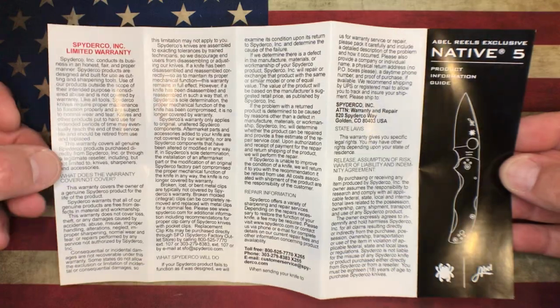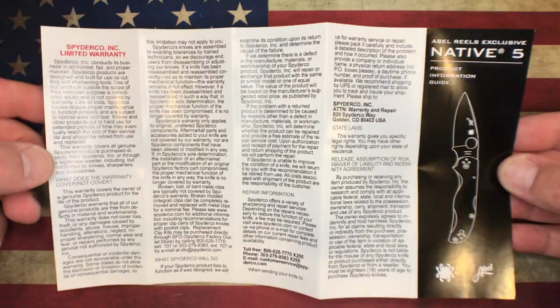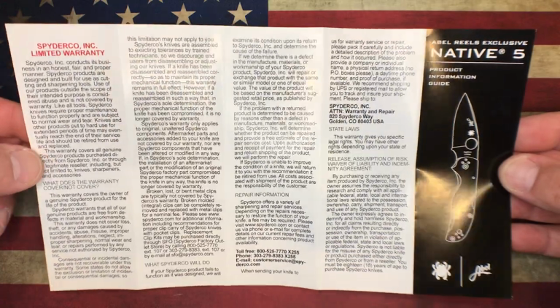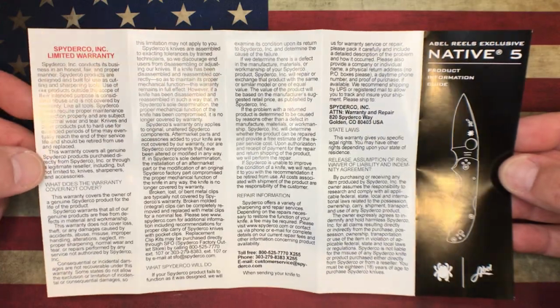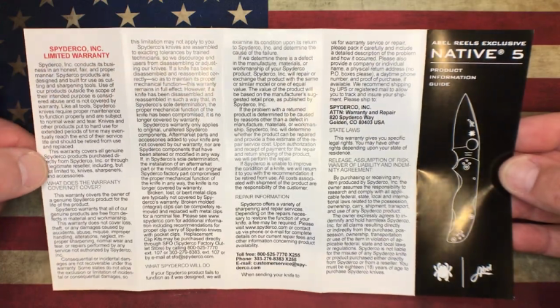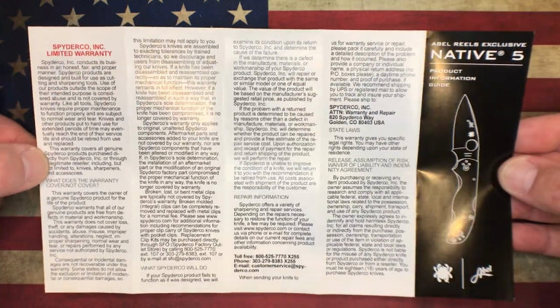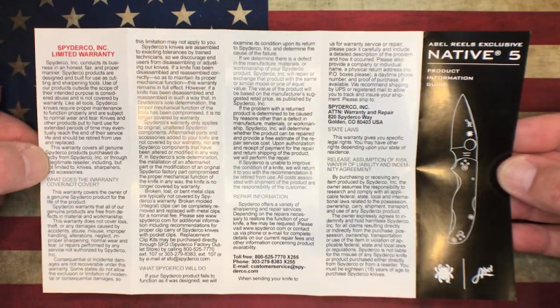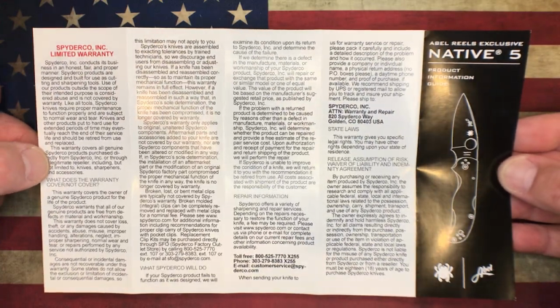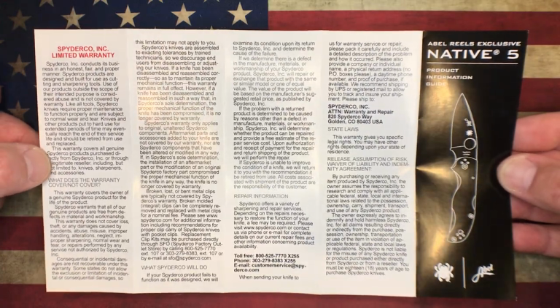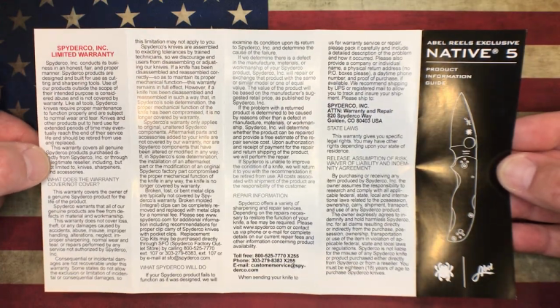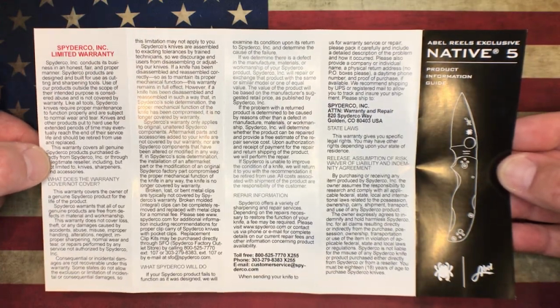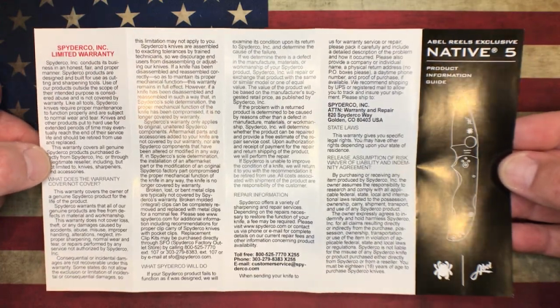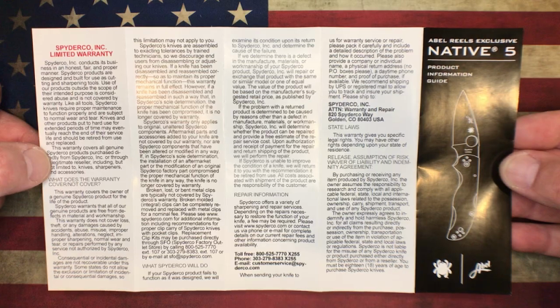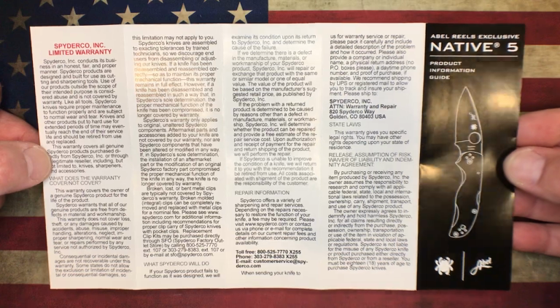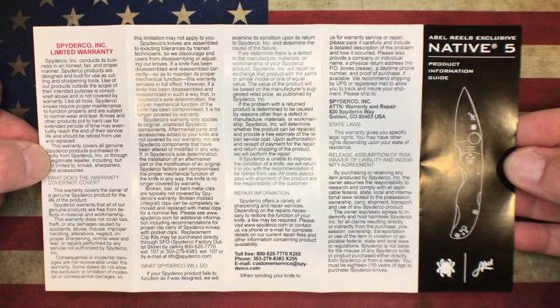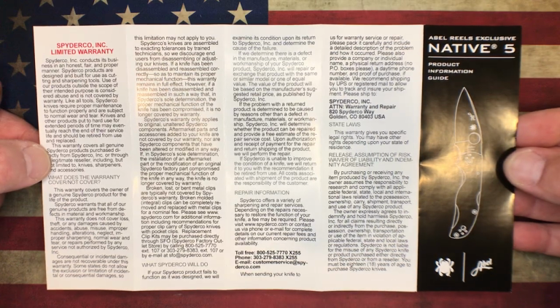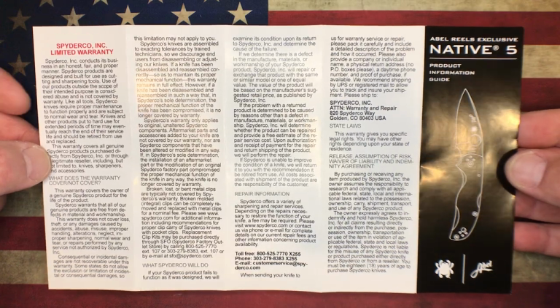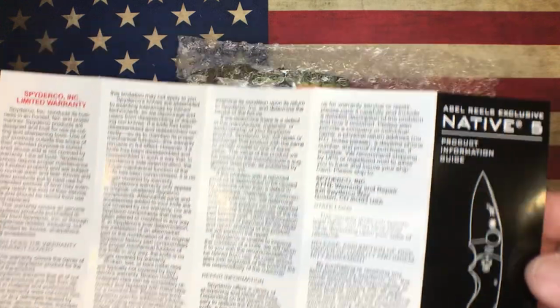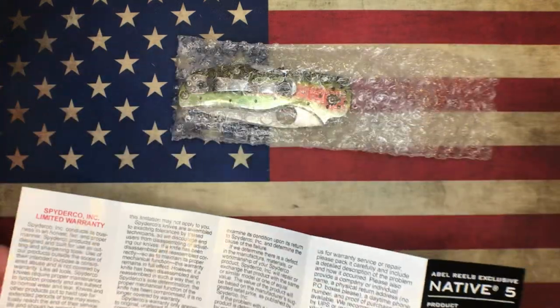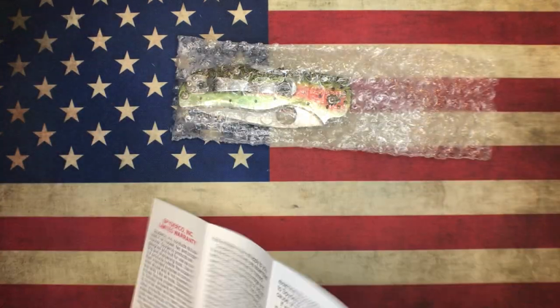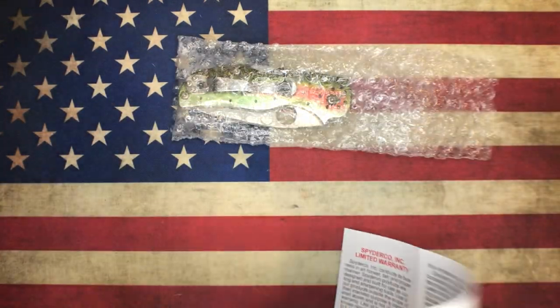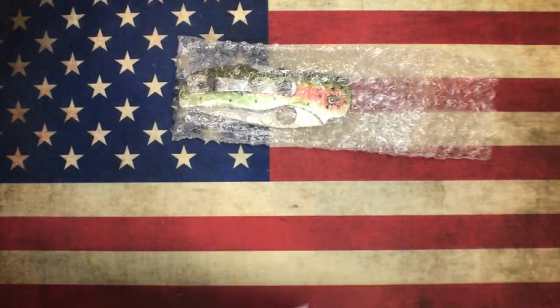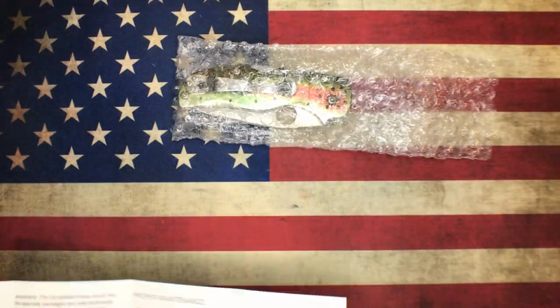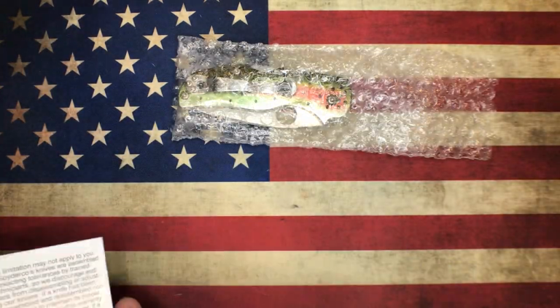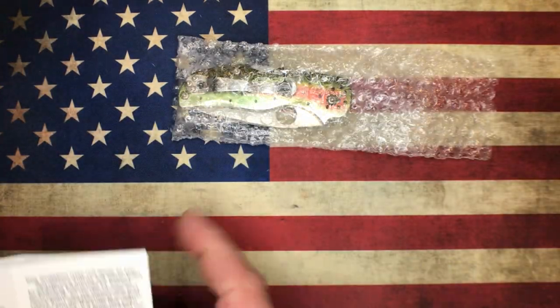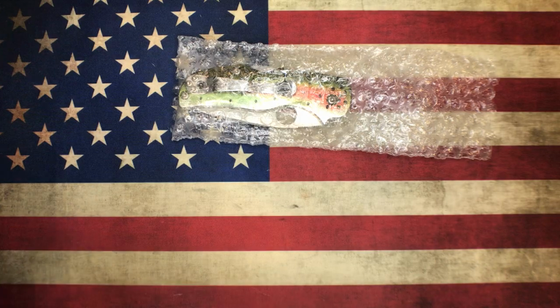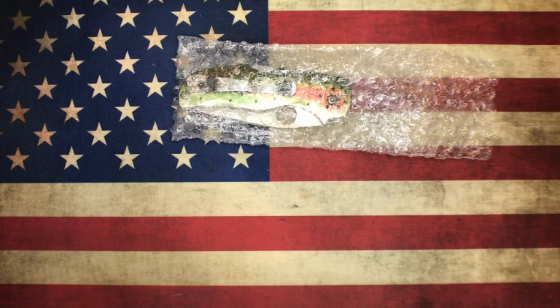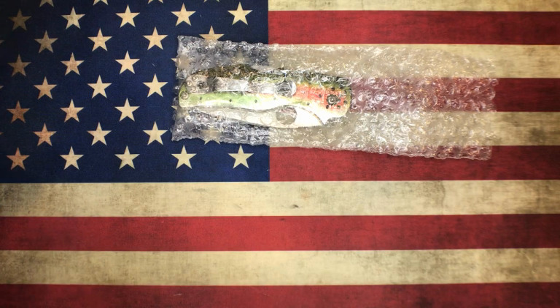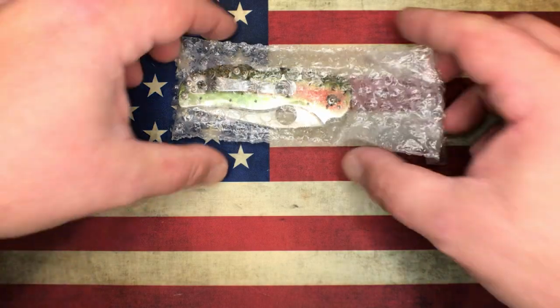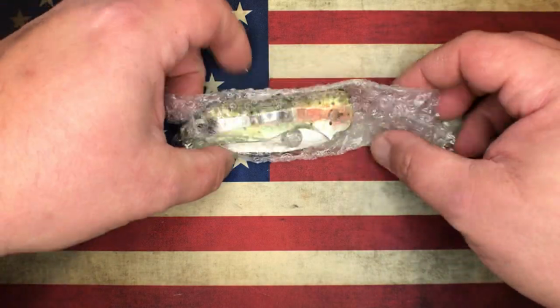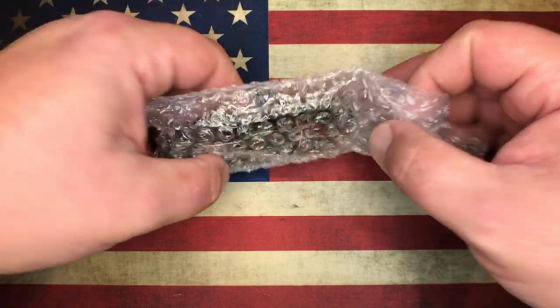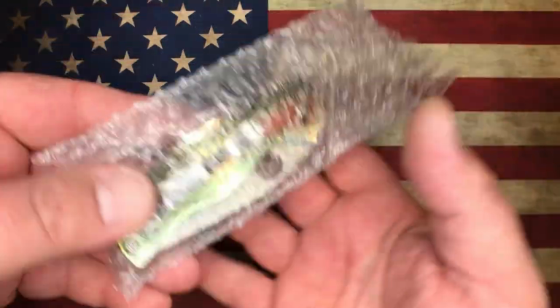Able Reels — like I said, I'm not a fly fisherman, so I did not know a lot about them. But they certainly build some really, really high-end fishing reels.